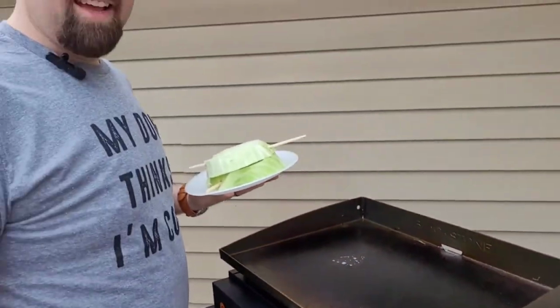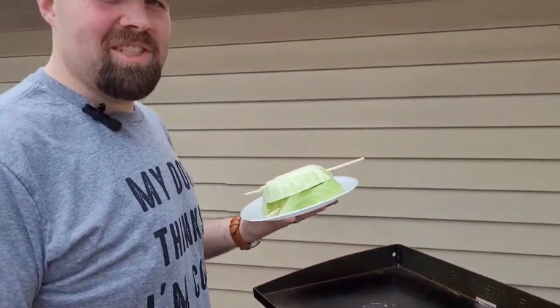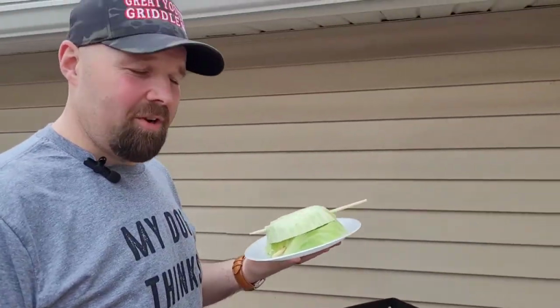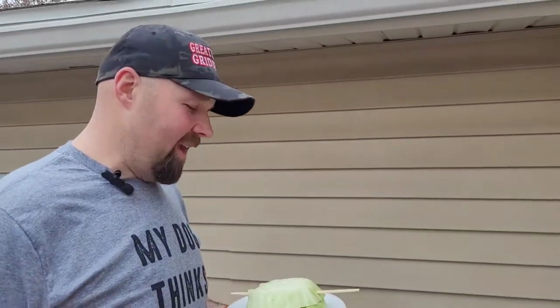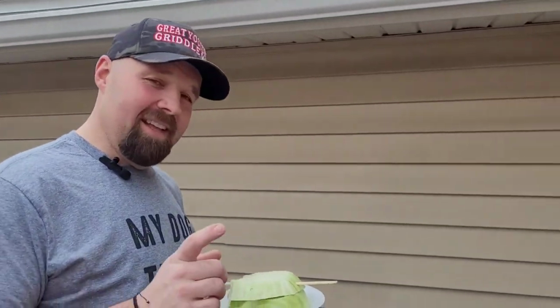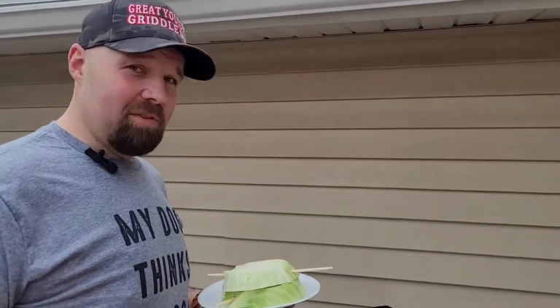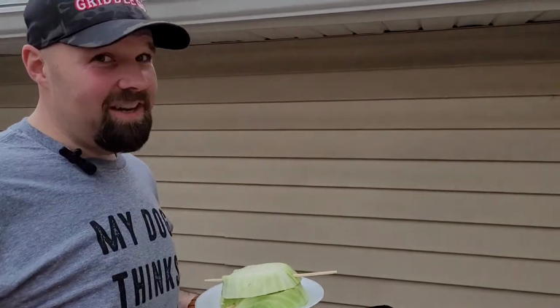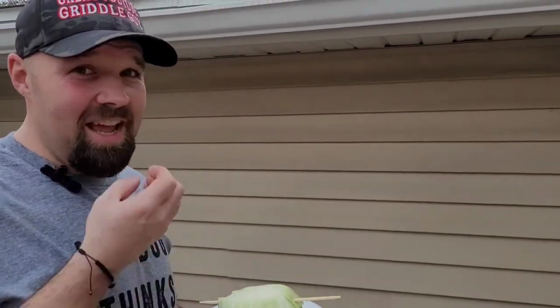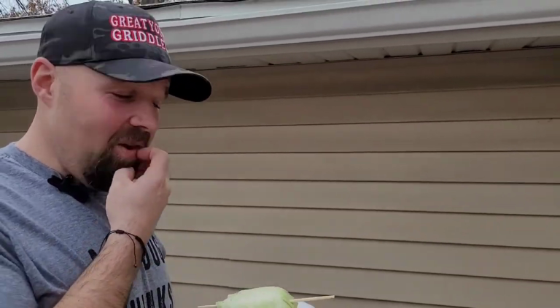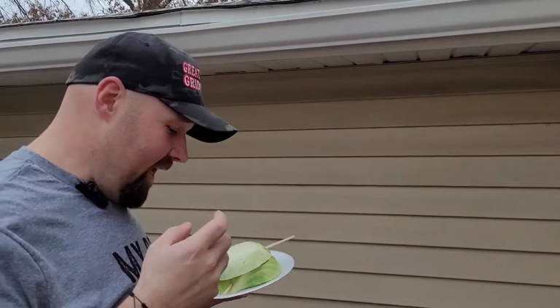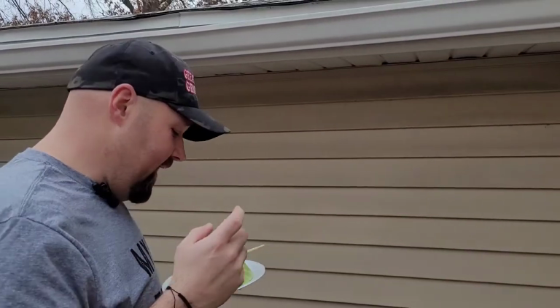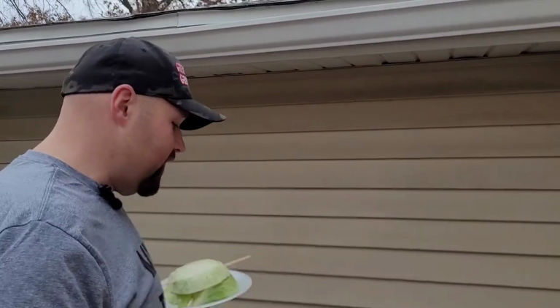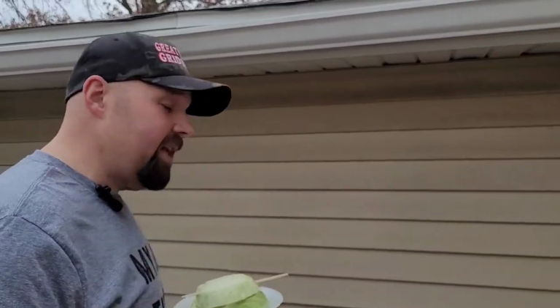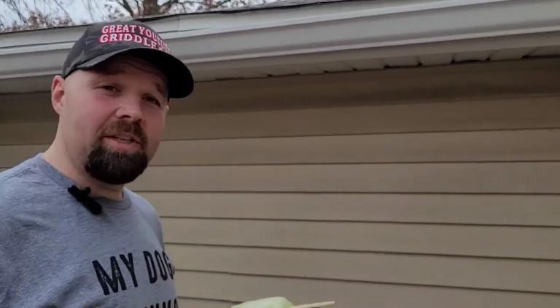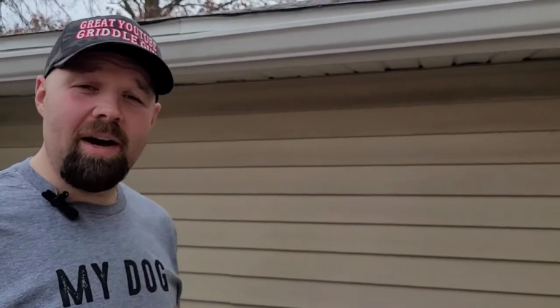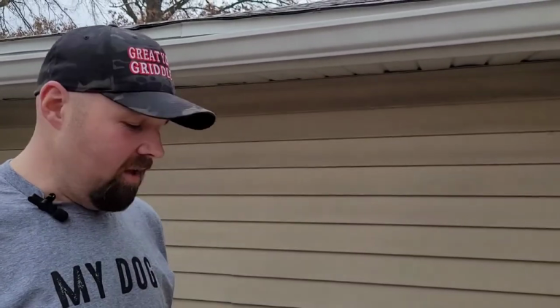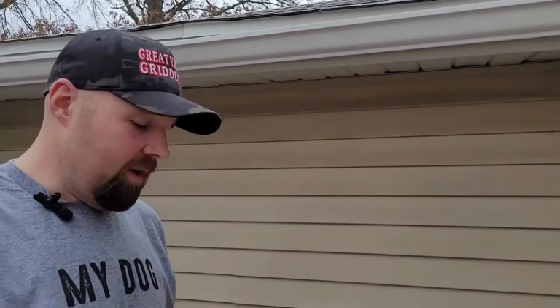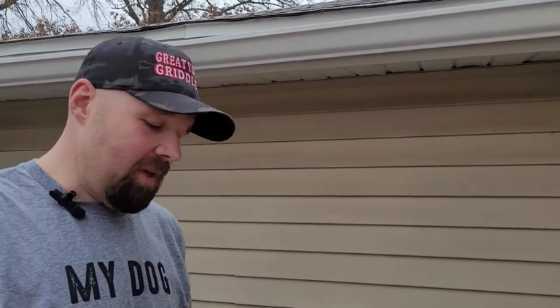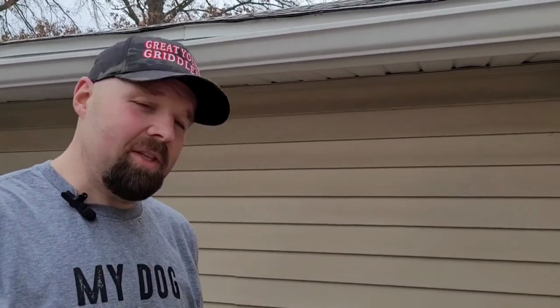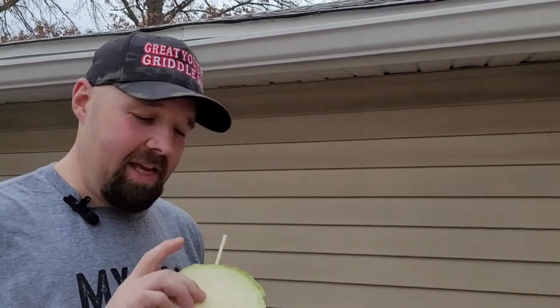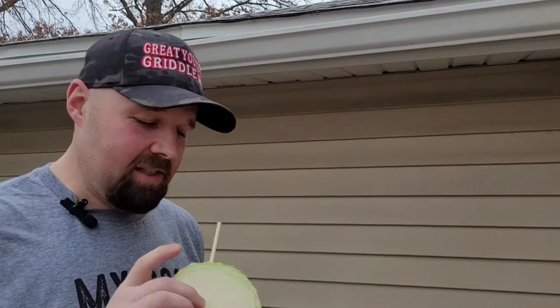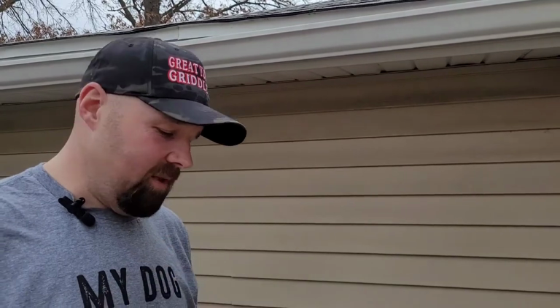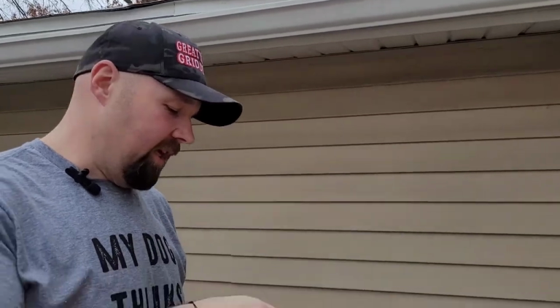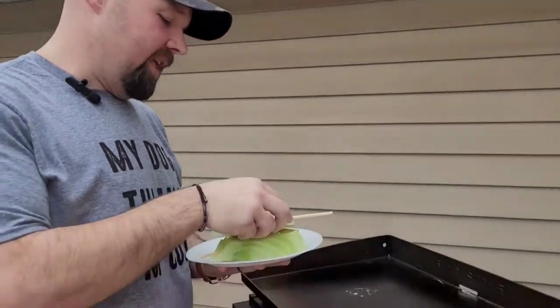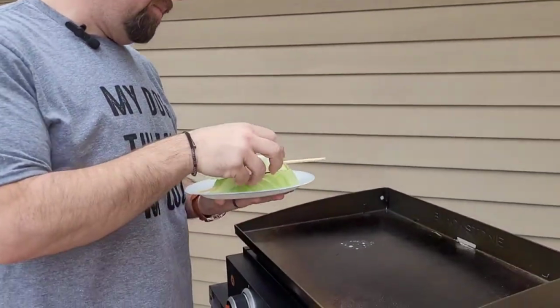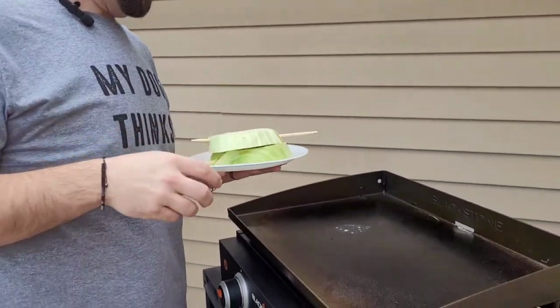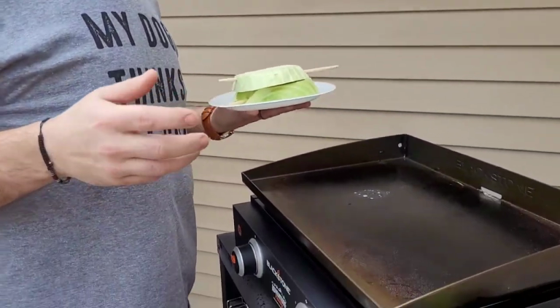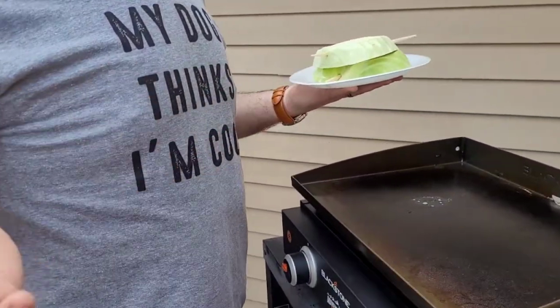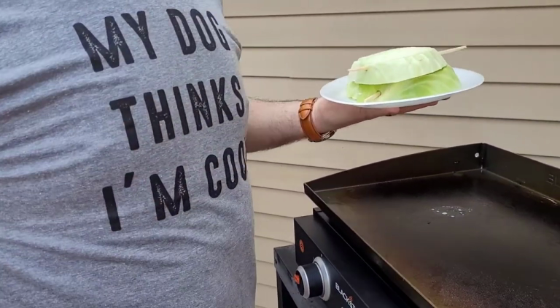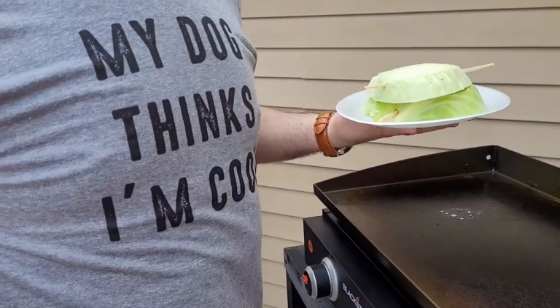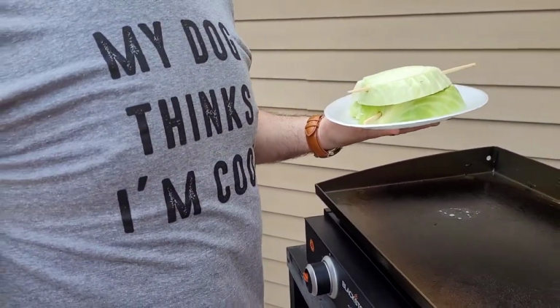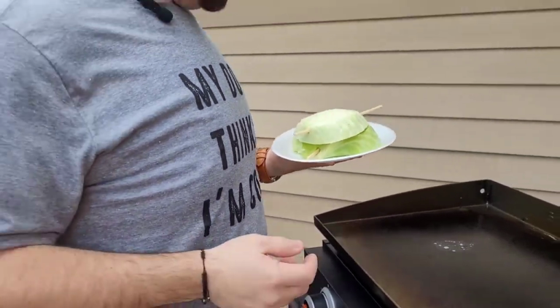Hey, what's up griddle gang — different video today. We got the Adventure Ready 22 out, we're going to do some cabbage steaks. I know what you're thinking, yeah that's kind of boring, but everybody's got to have side dishes, right?